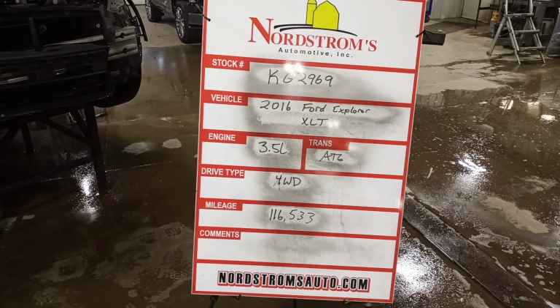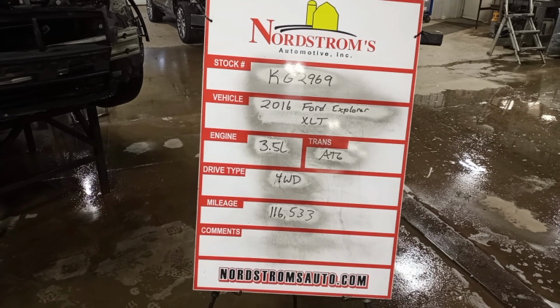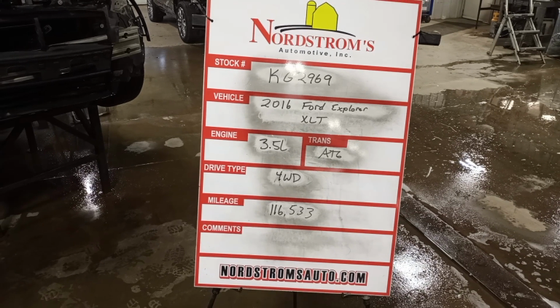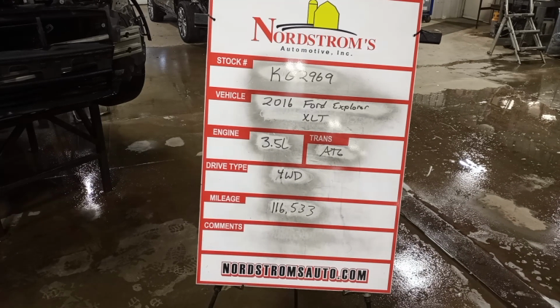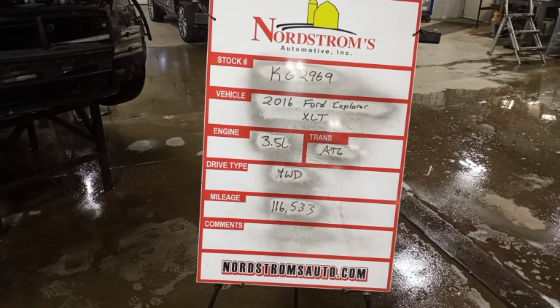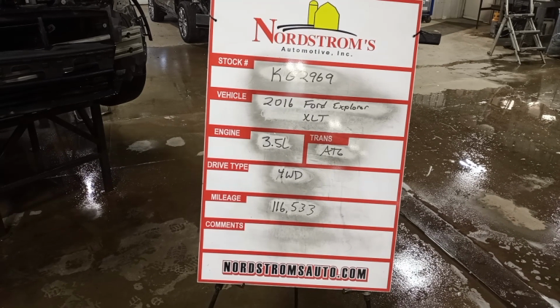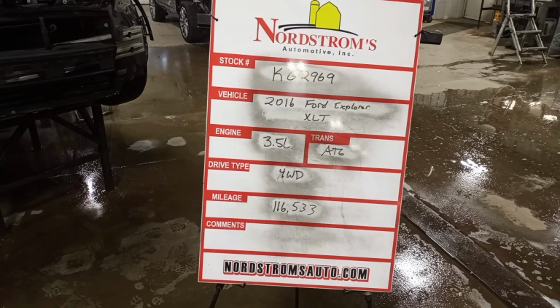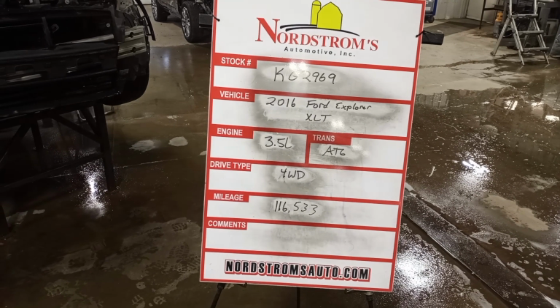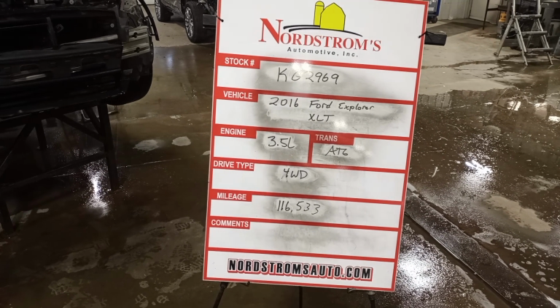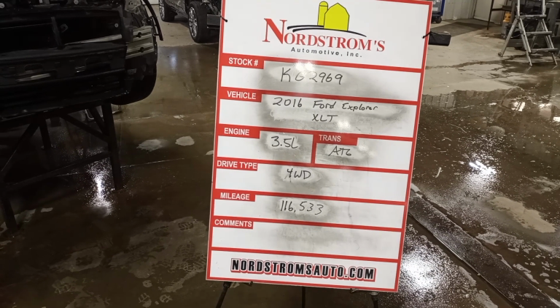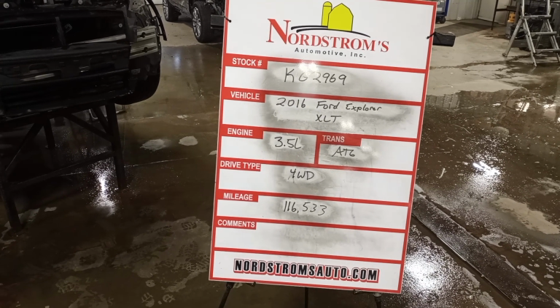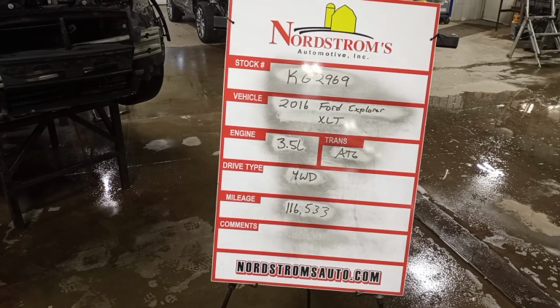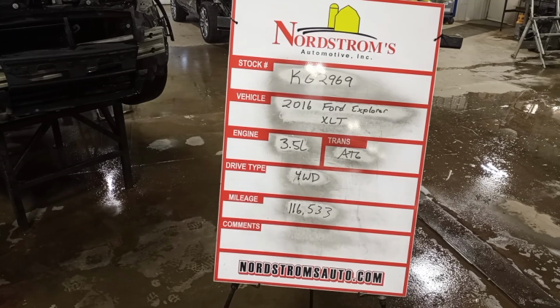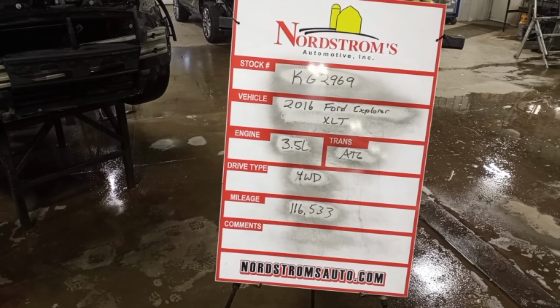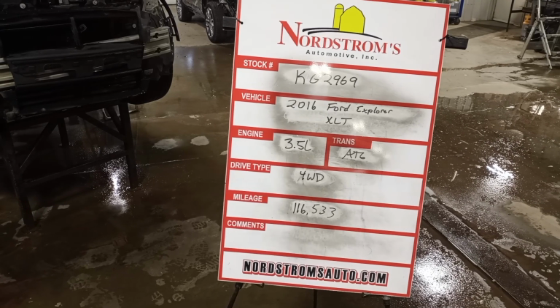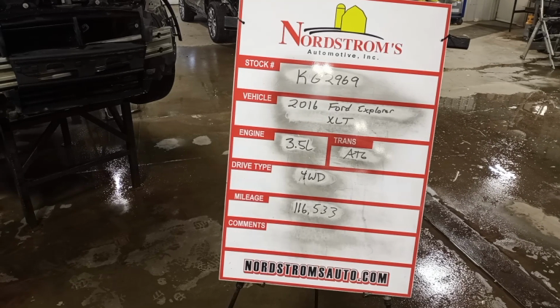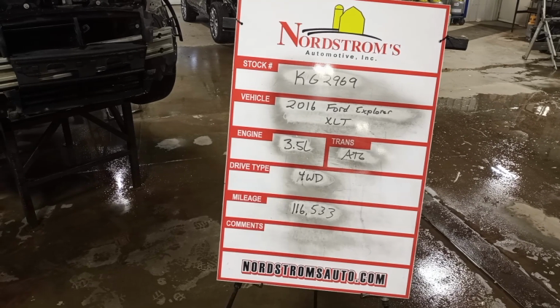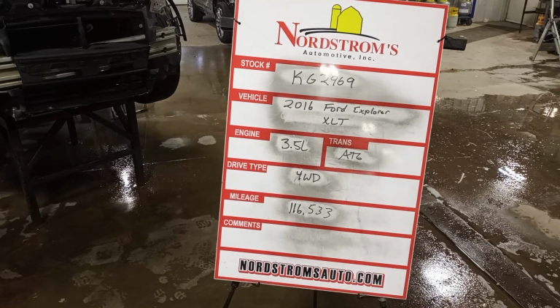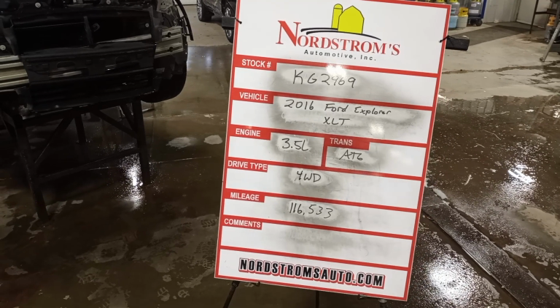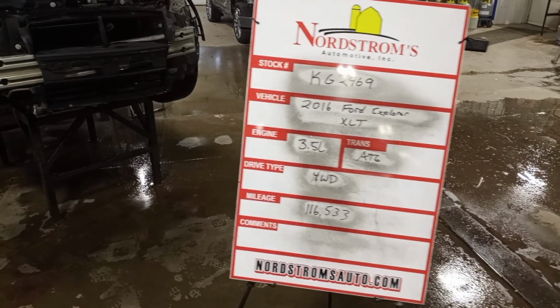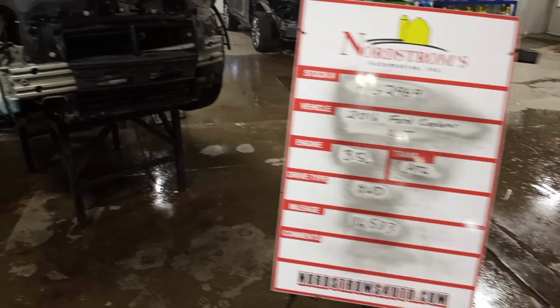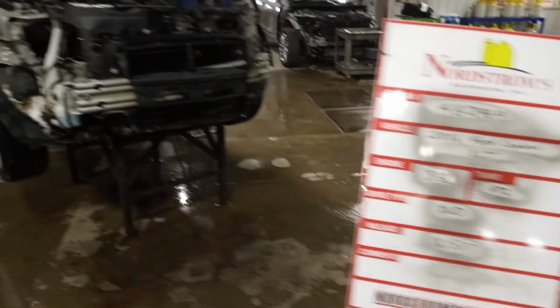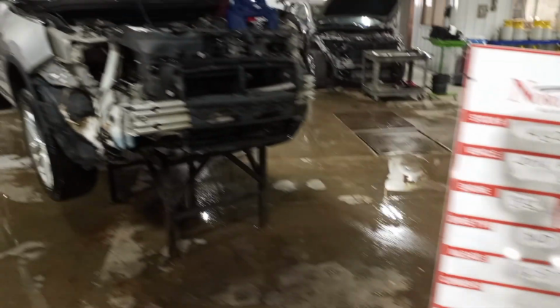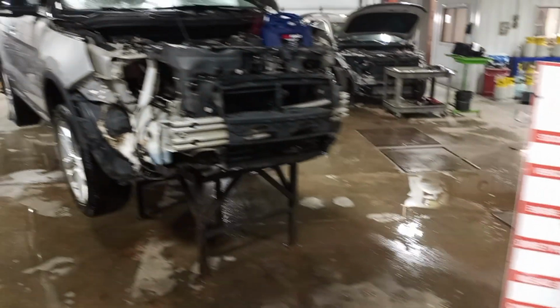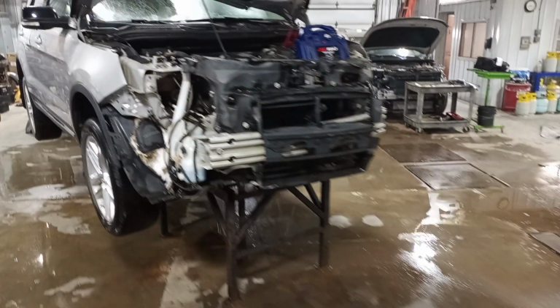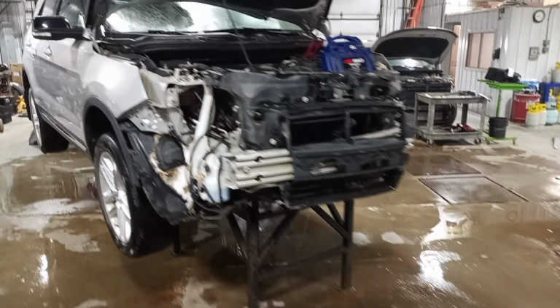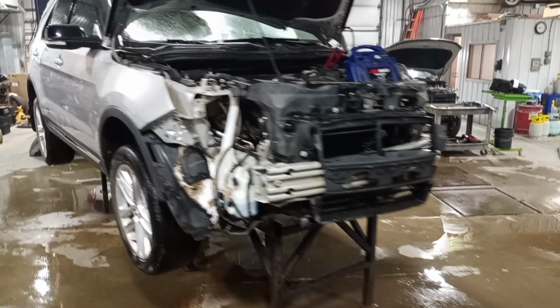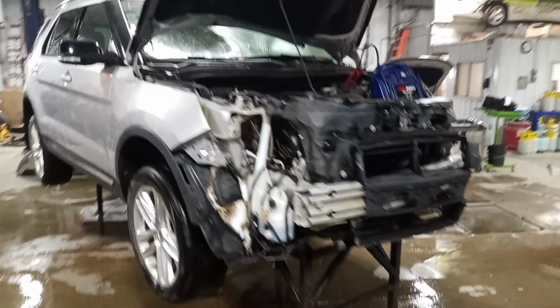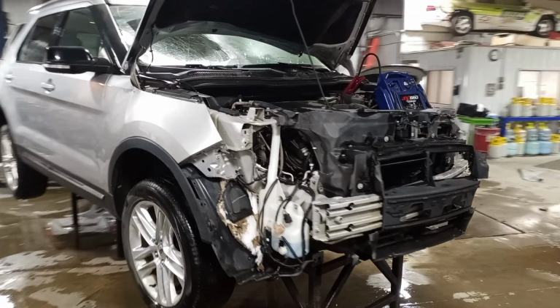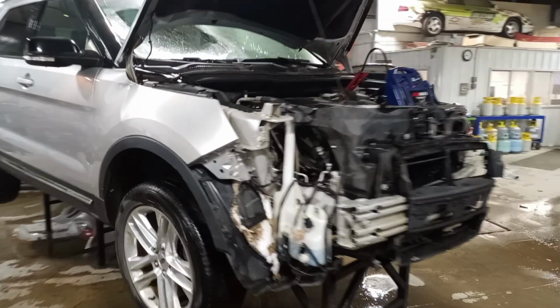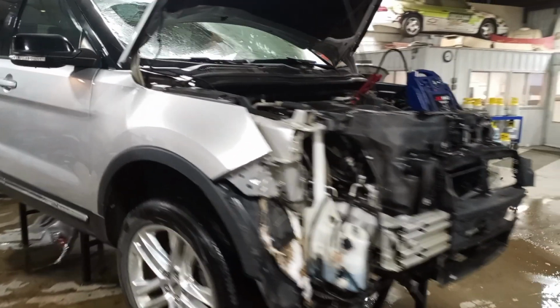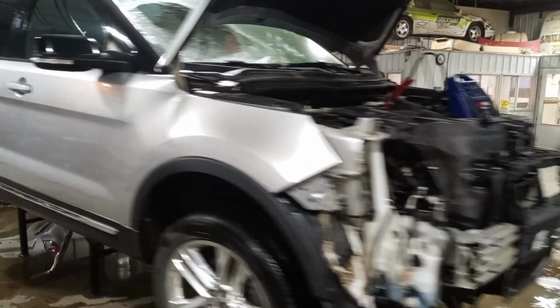Stock number KG 2969, 2016 Ford Explorer XLT, 3.5 liter automatic six-speed, four-wheel drive, with 116,533 miles. Silver in color, damage to the front, does run and drive.